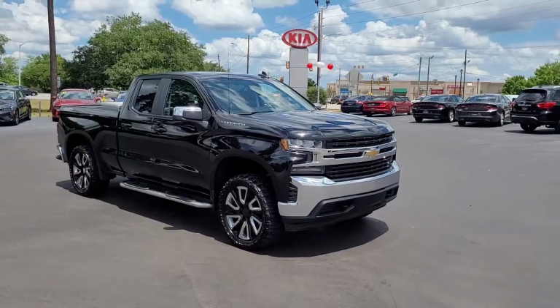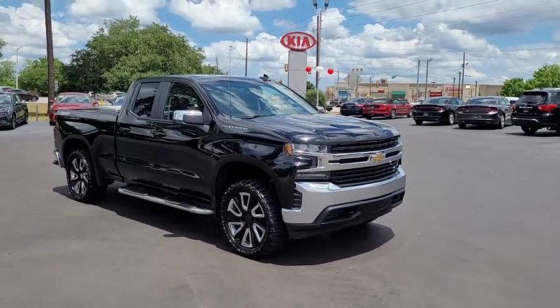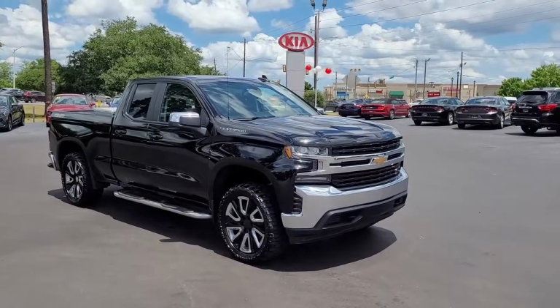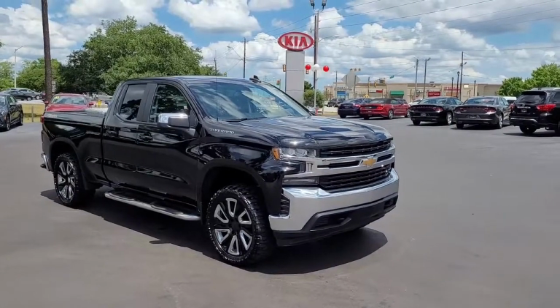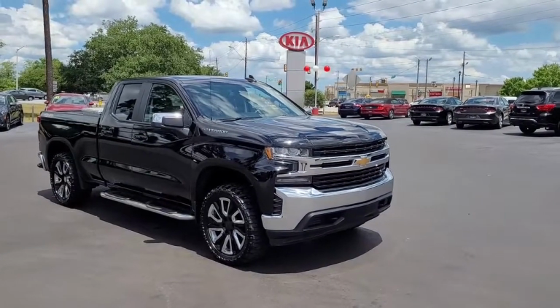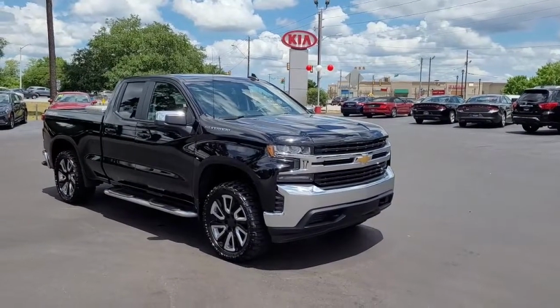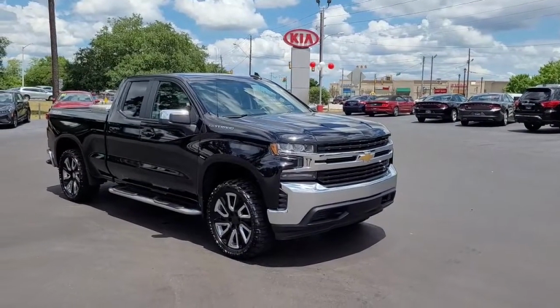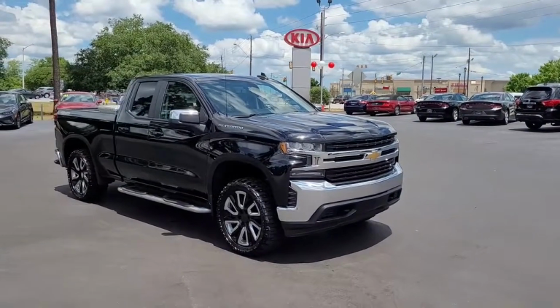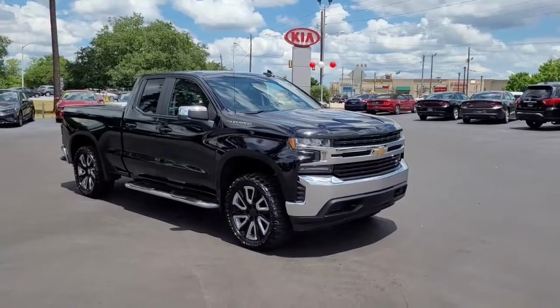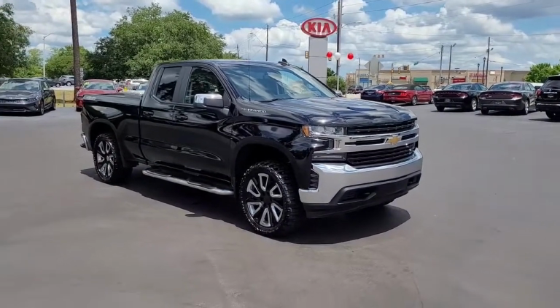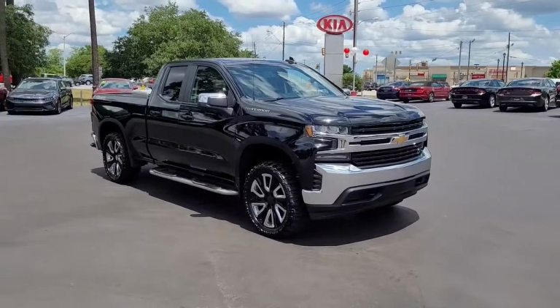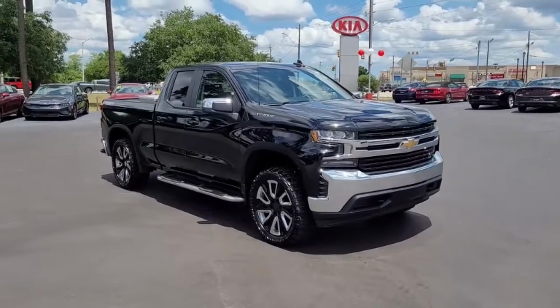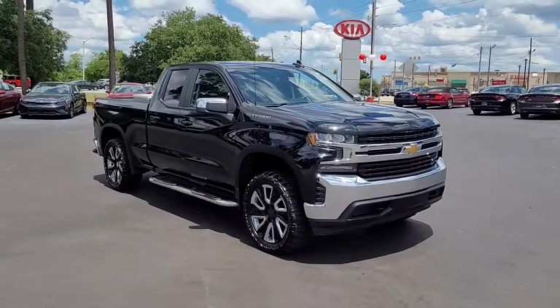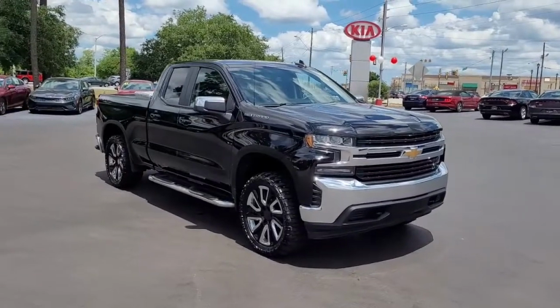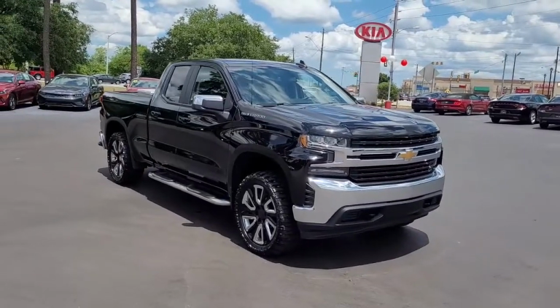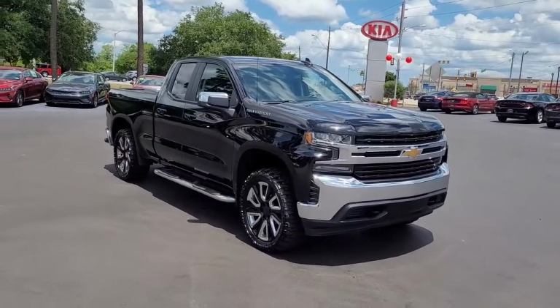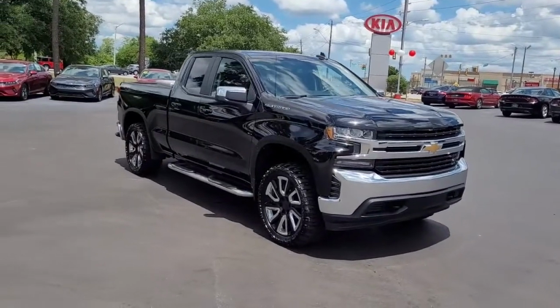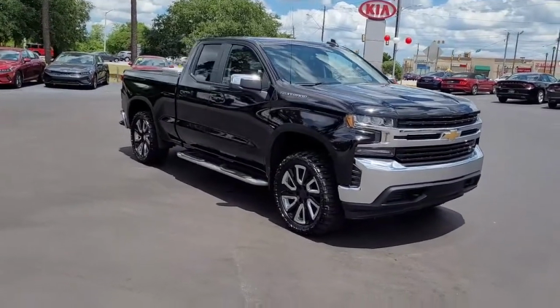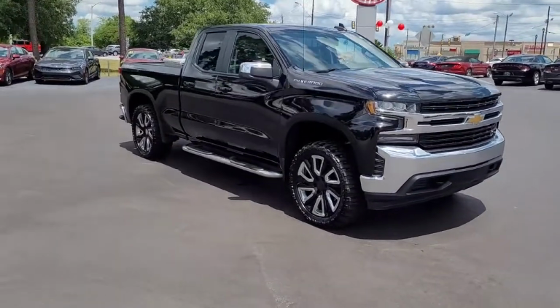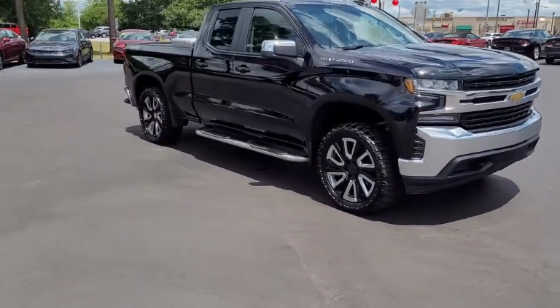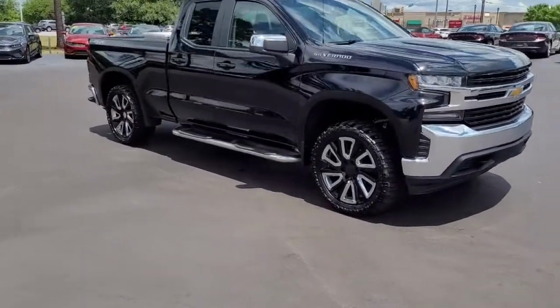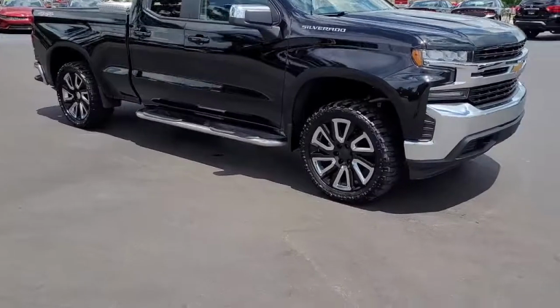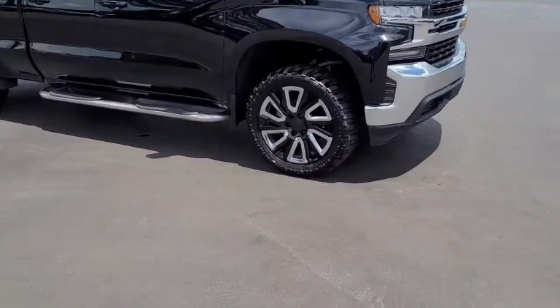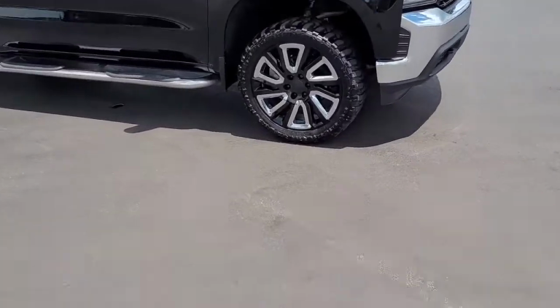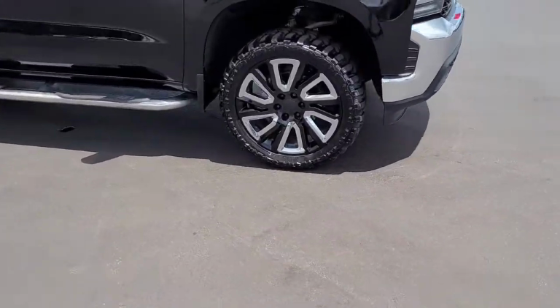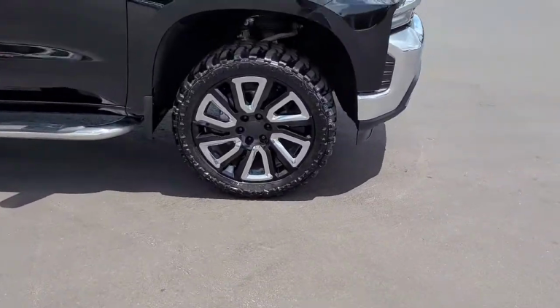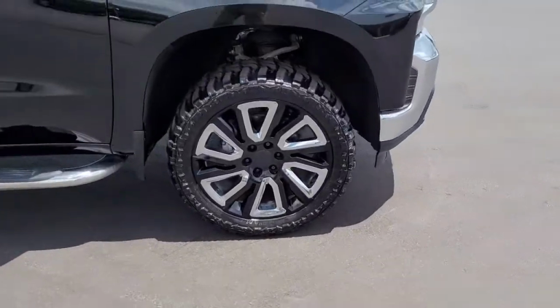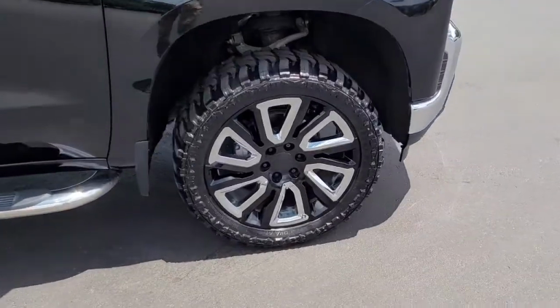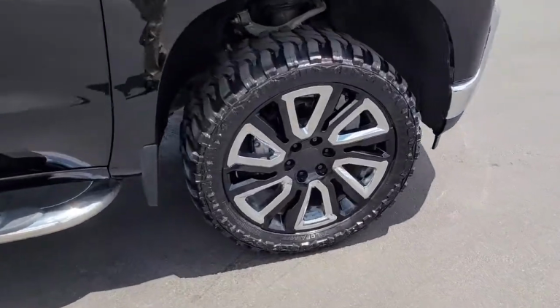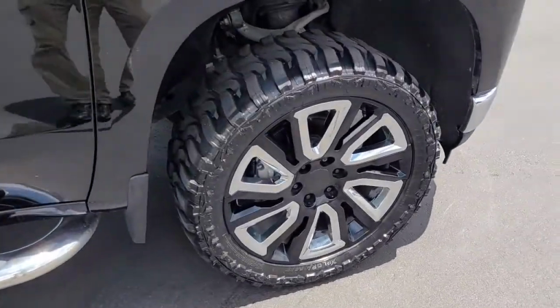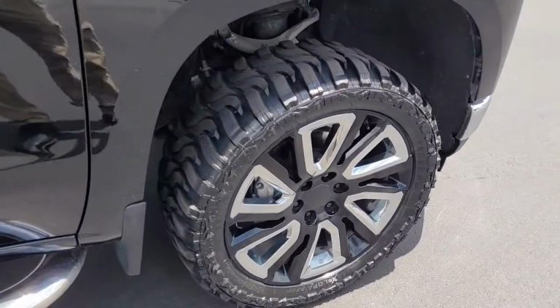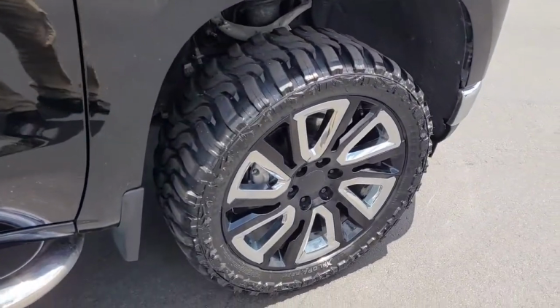Welcome to Cartown Kia Florence's Used Car Inventory Video Series. This is a 2020 Chevrolet Silverado LT Extra Cab here at Cartown Kia. I want to walk around it and let you get a good look at it, see the condition it's in and what it has to offer.